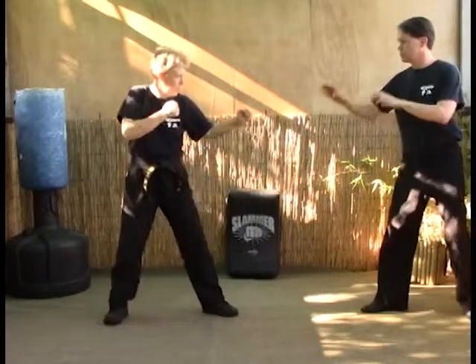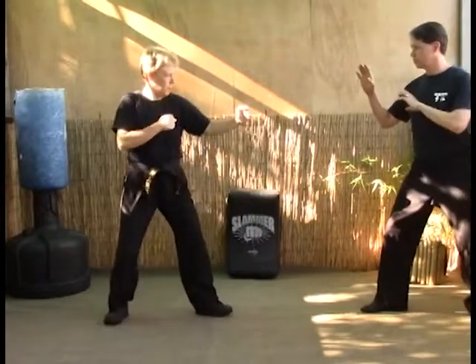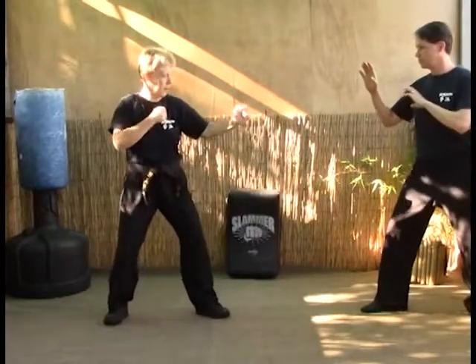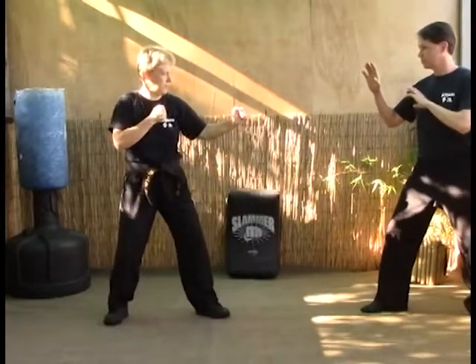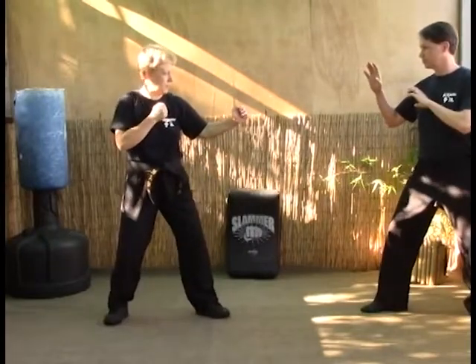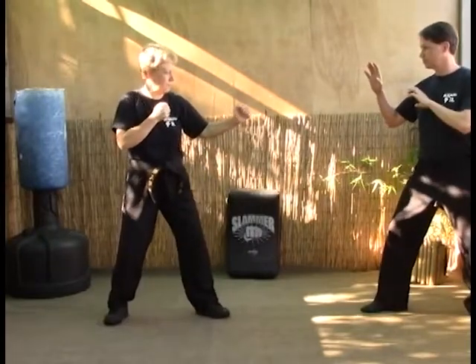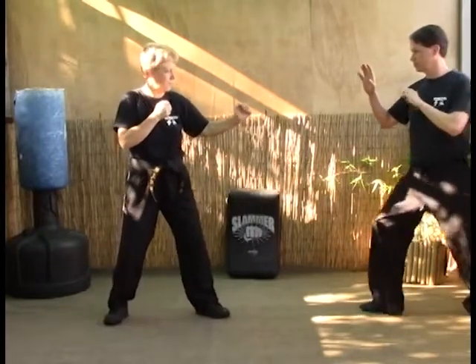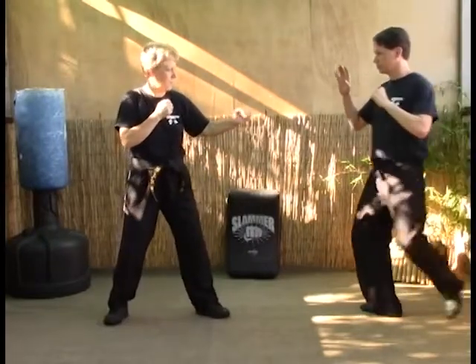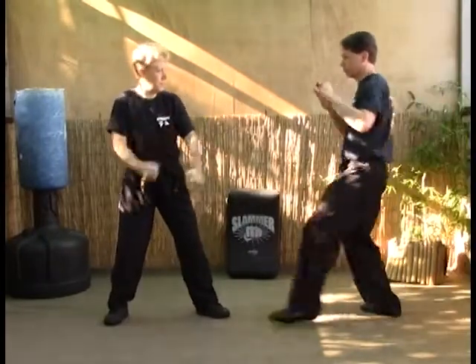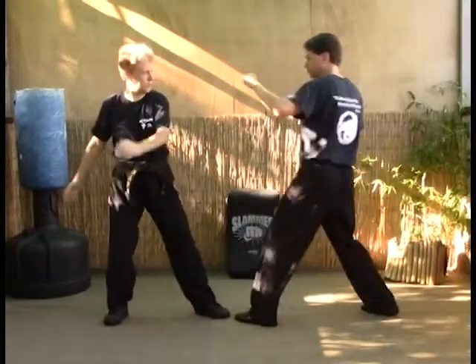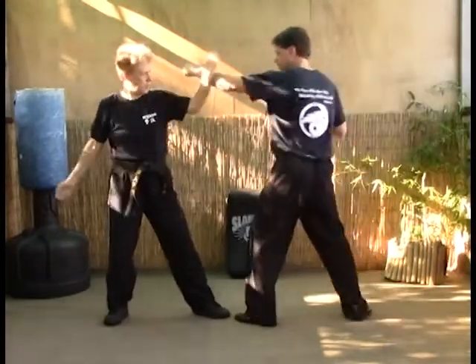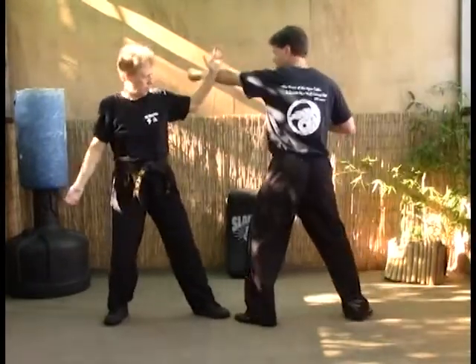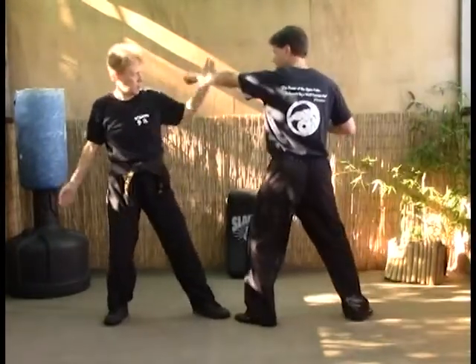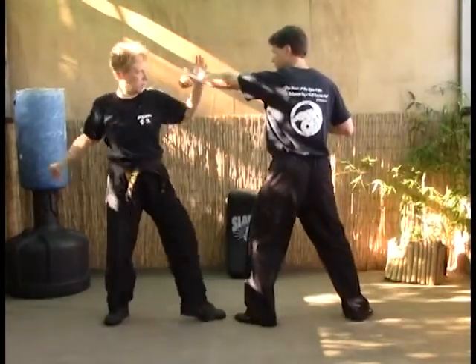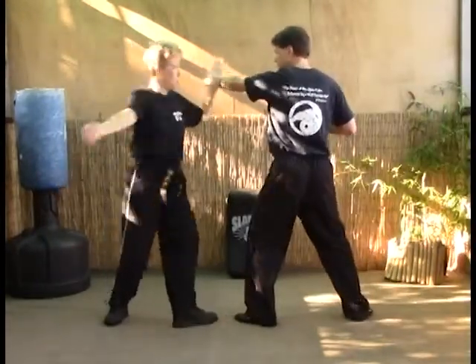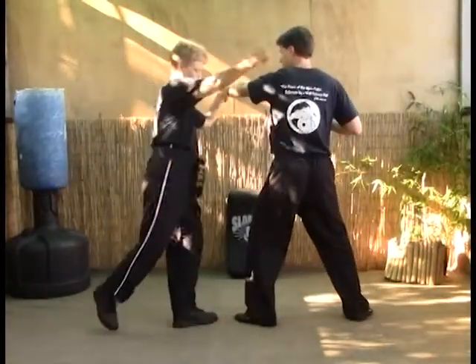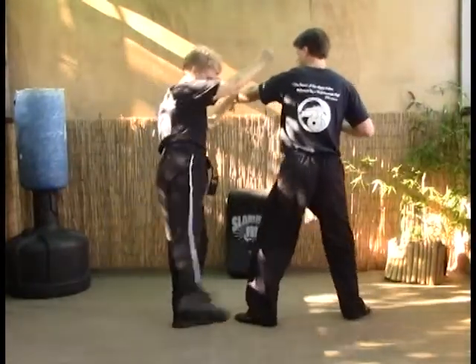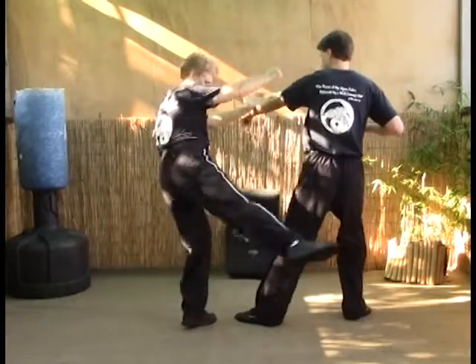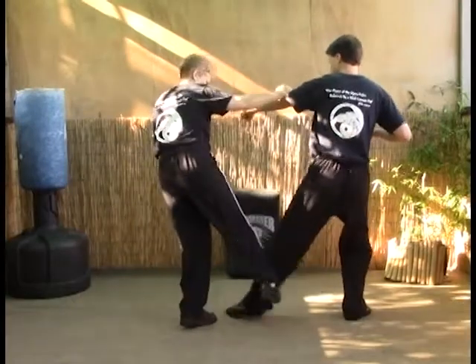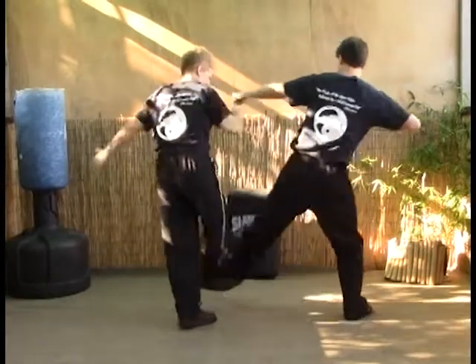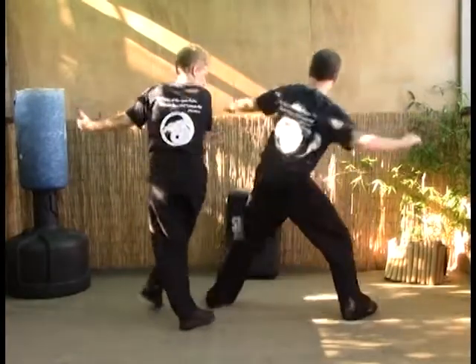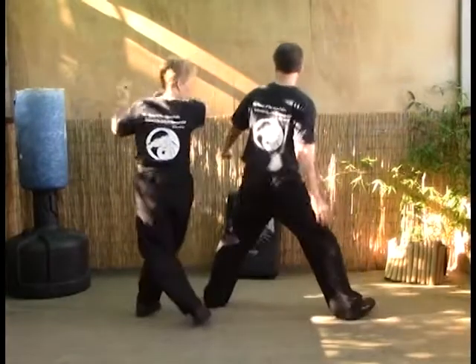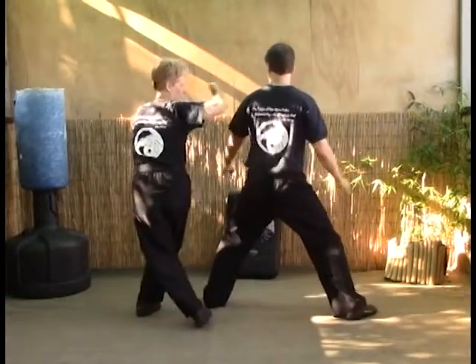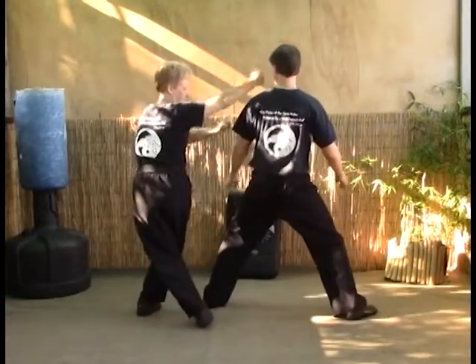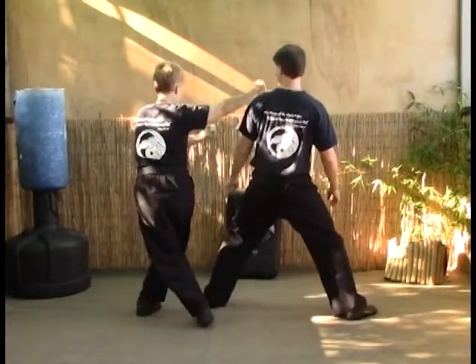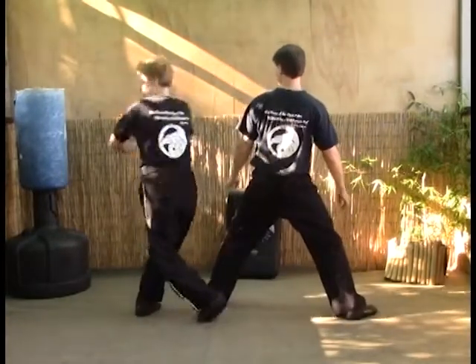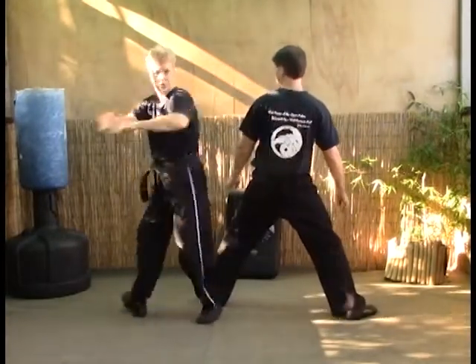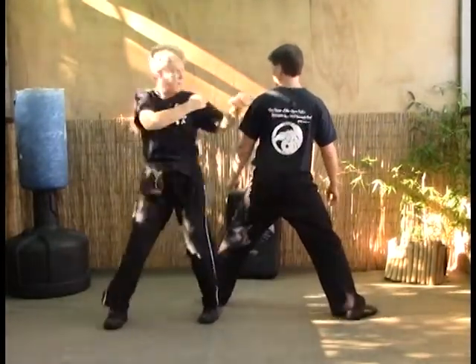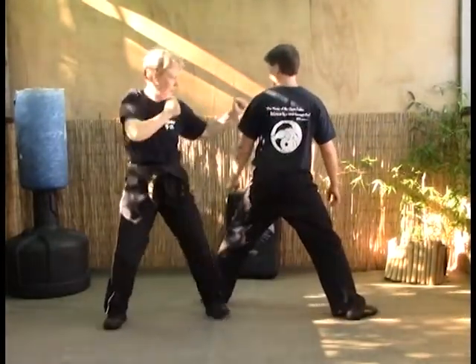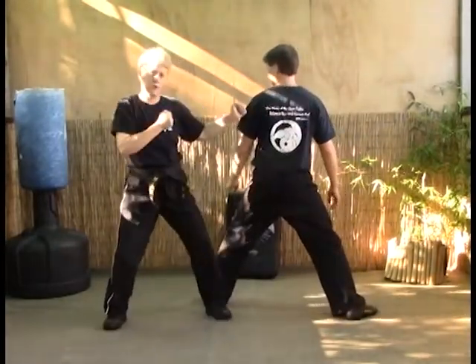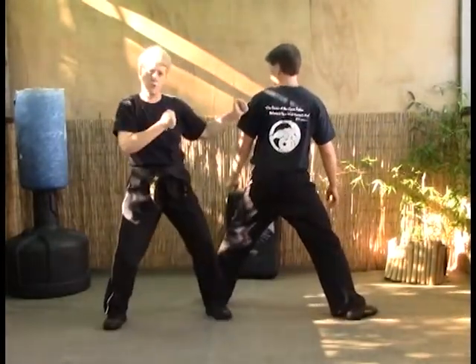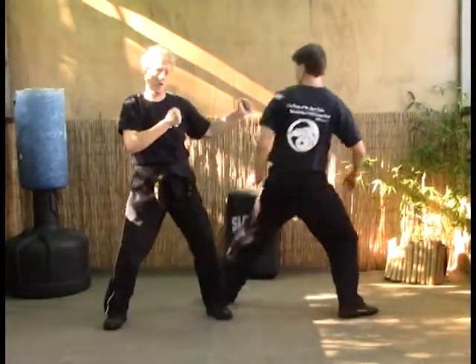So we're here — he steps in, punch, block, strike, kick, back fist, and turn around.